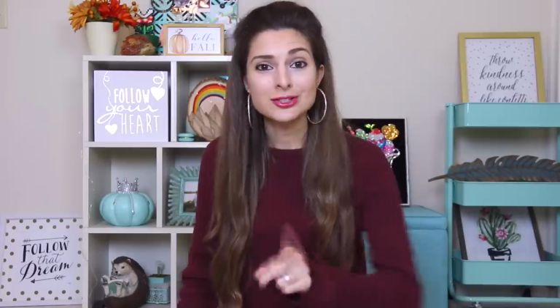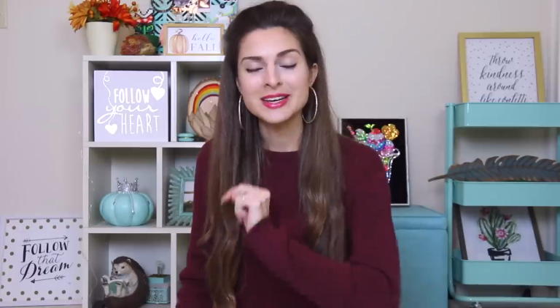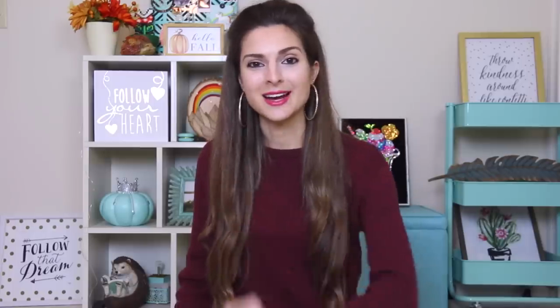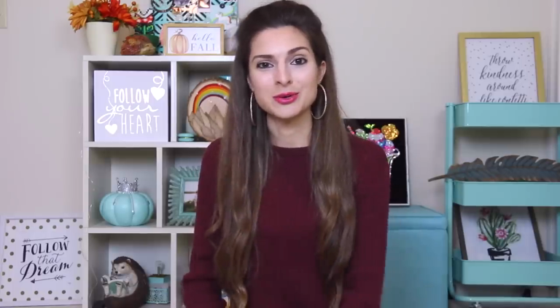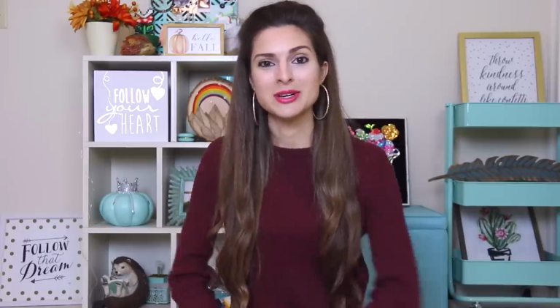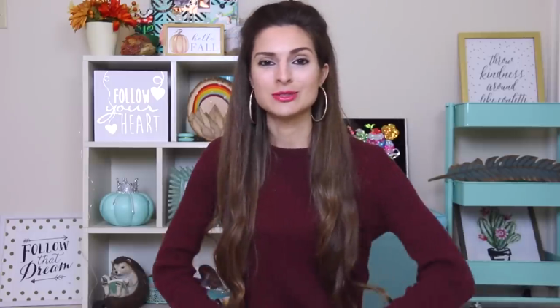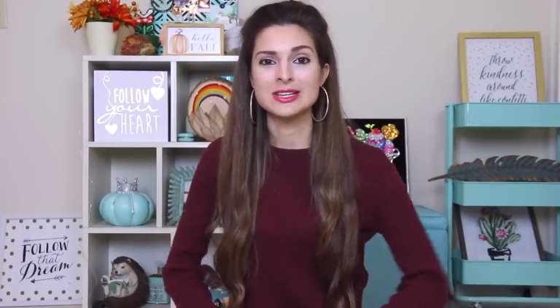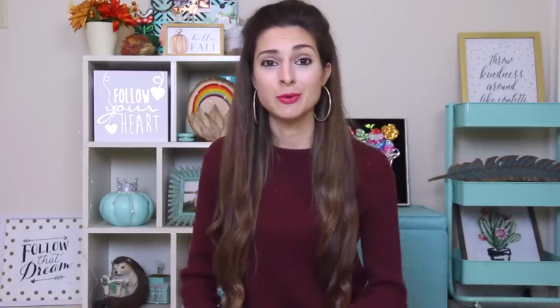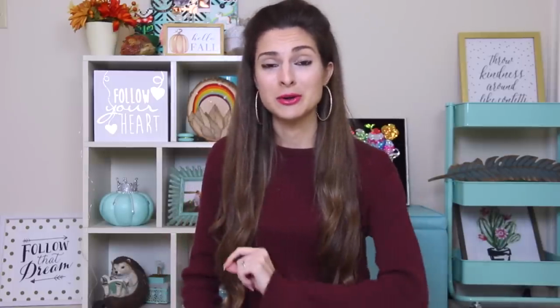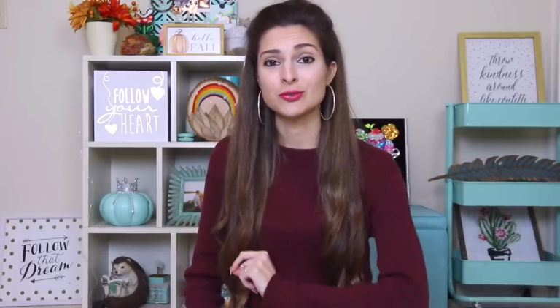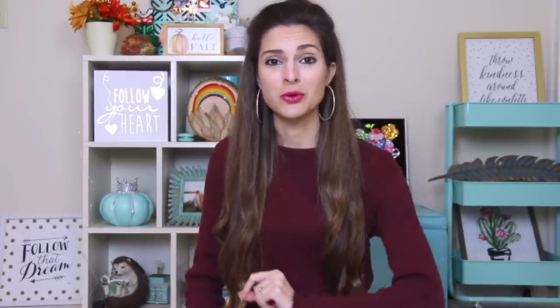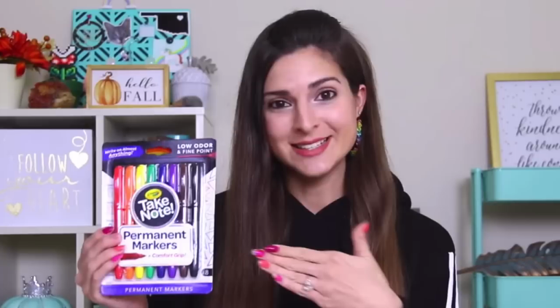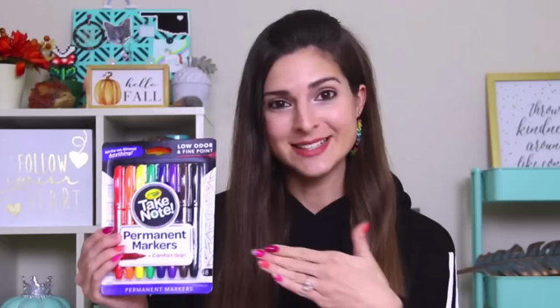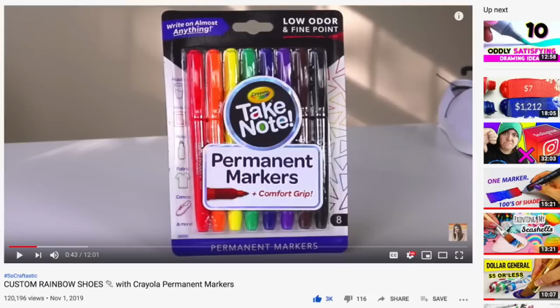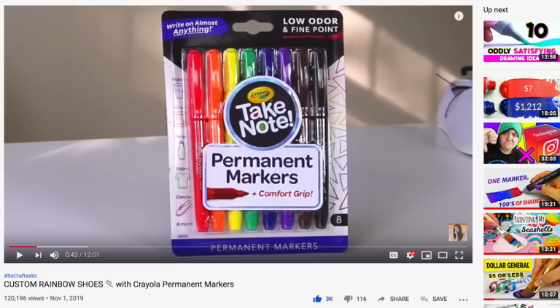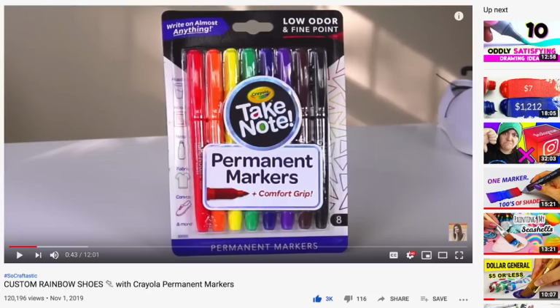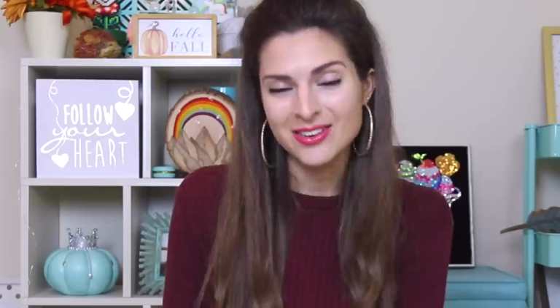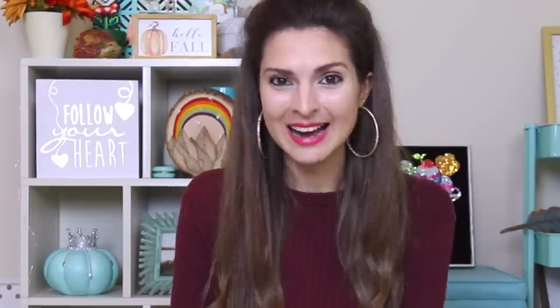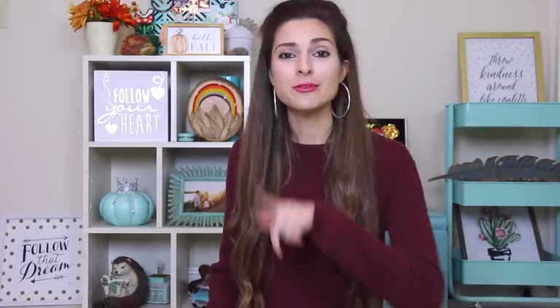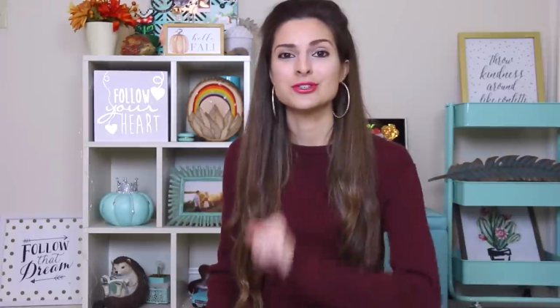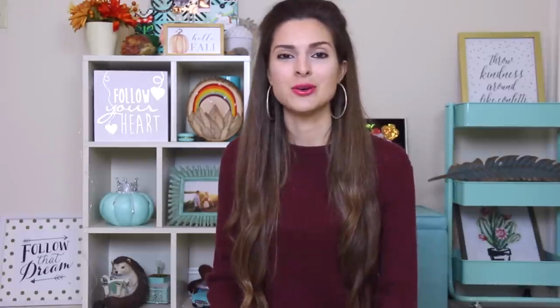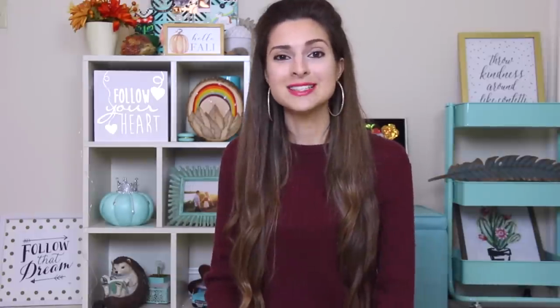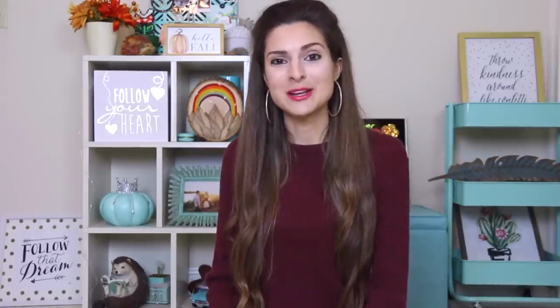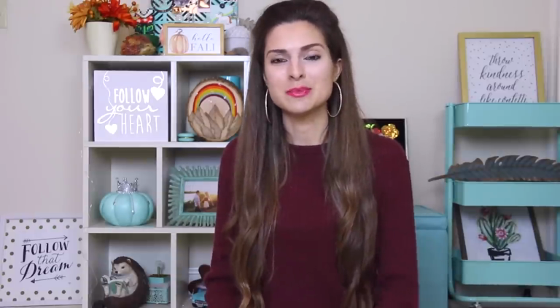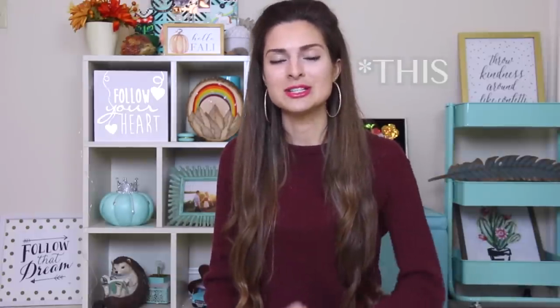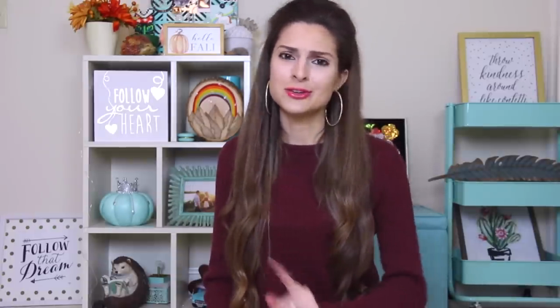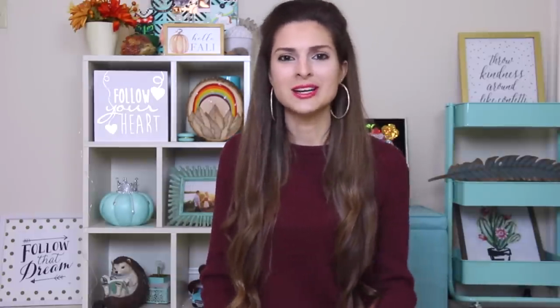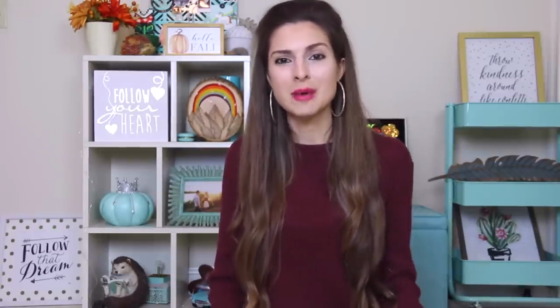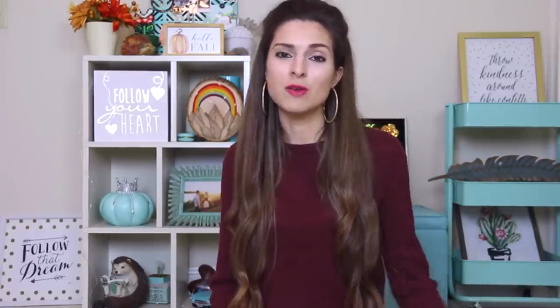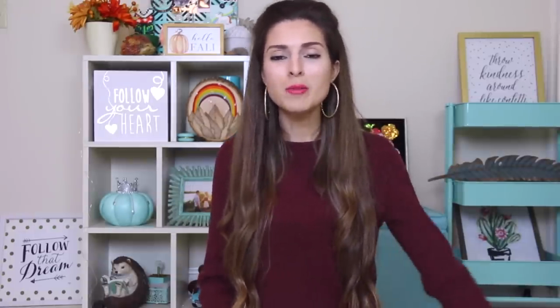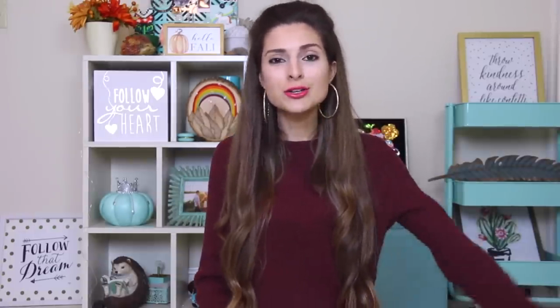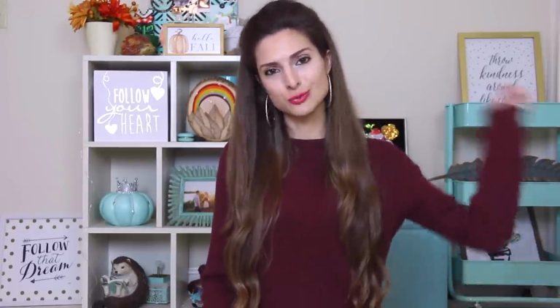Also at the end I'm going to announce the giveaway winners for the Crayola markers. Without further ado, let's spice up these under $20 pair of Walmart shoes.